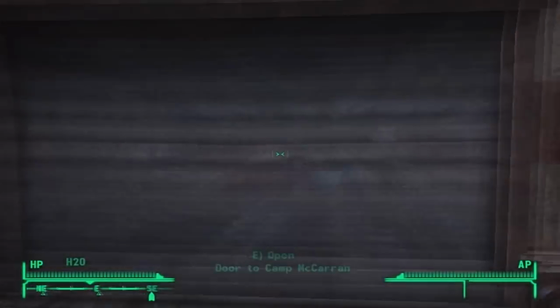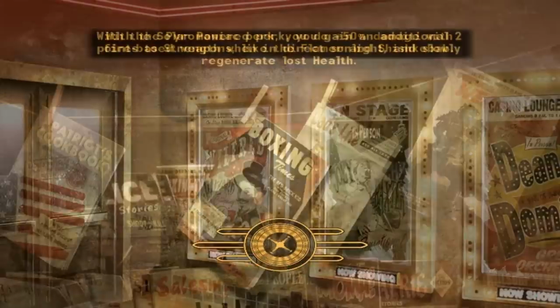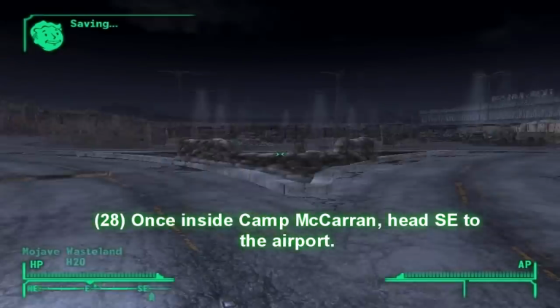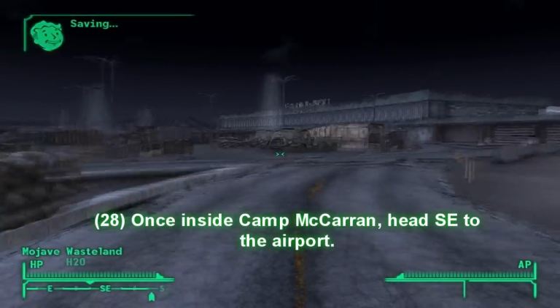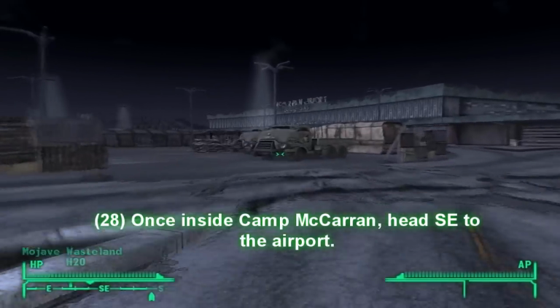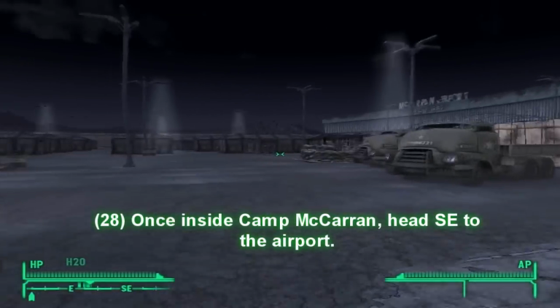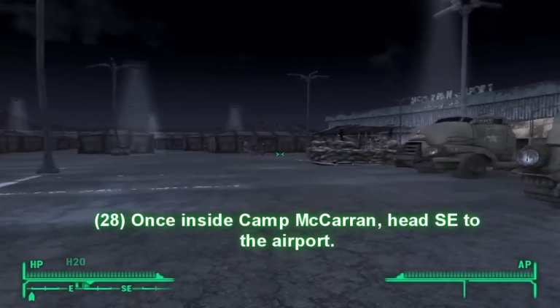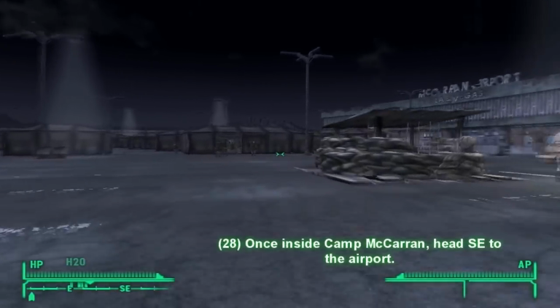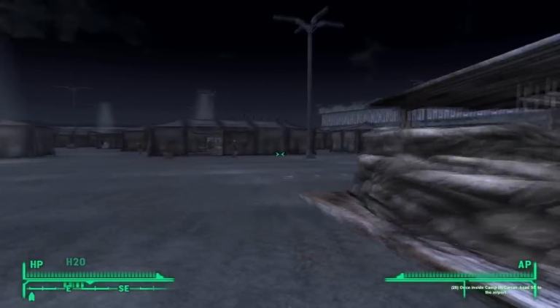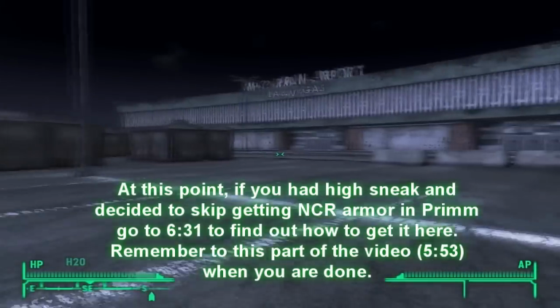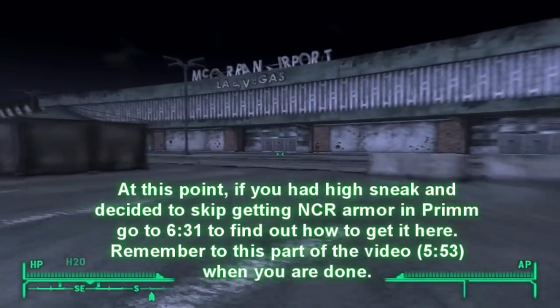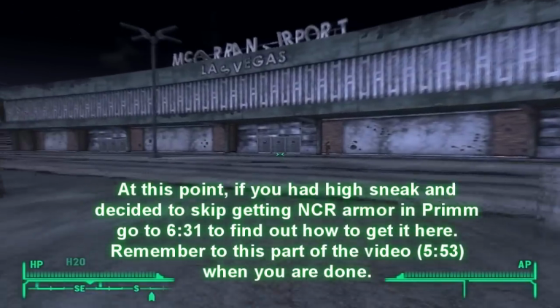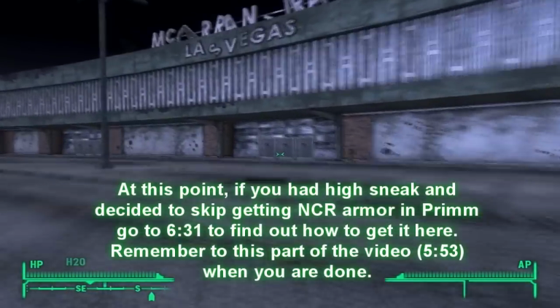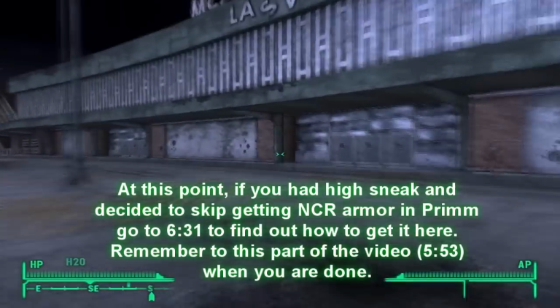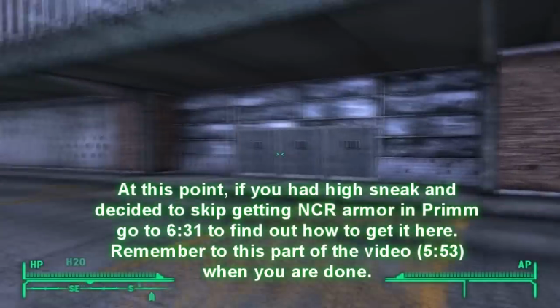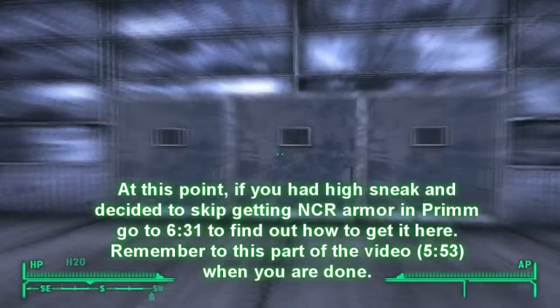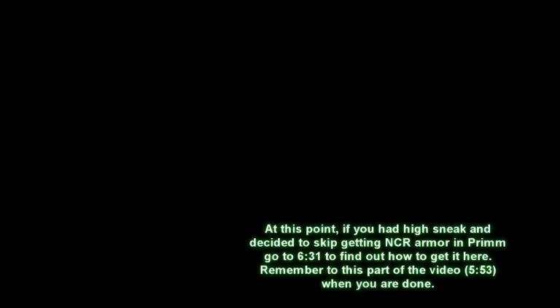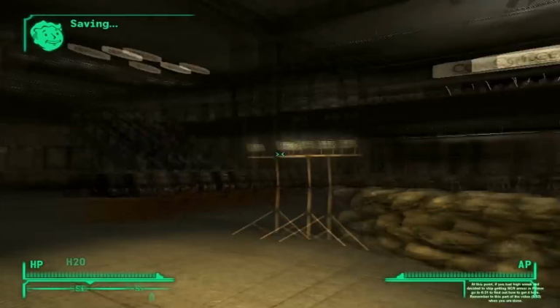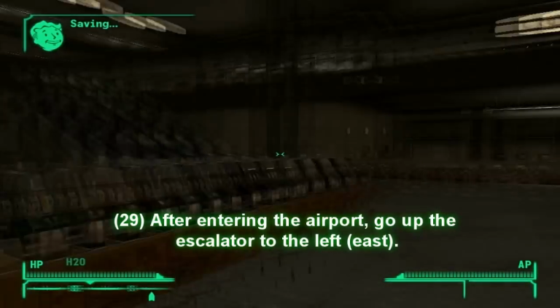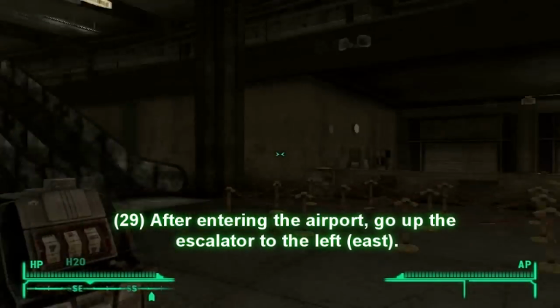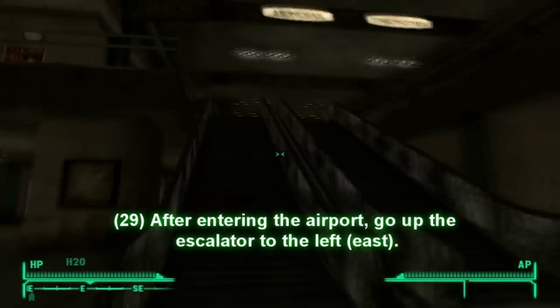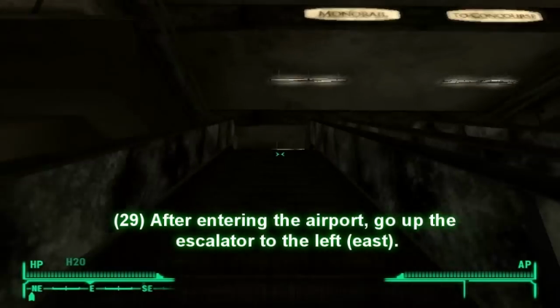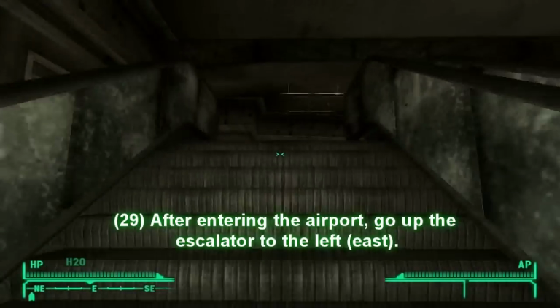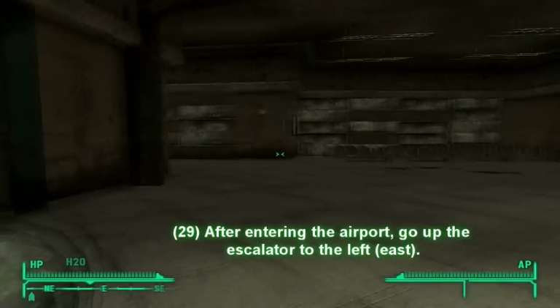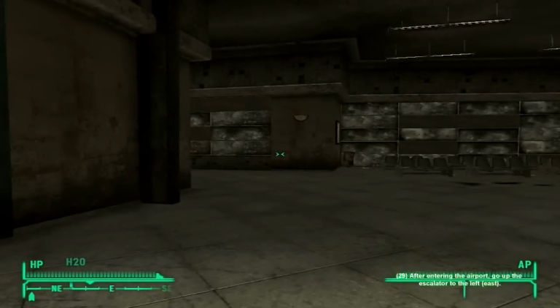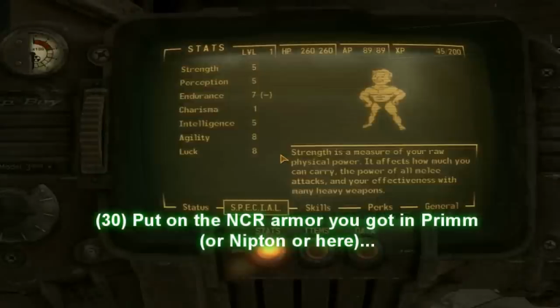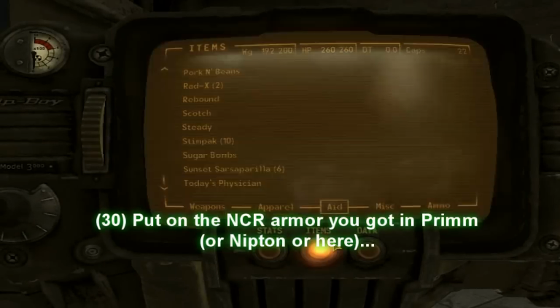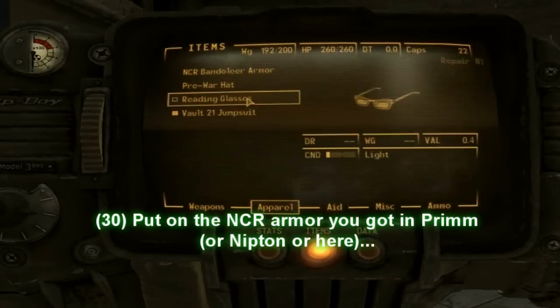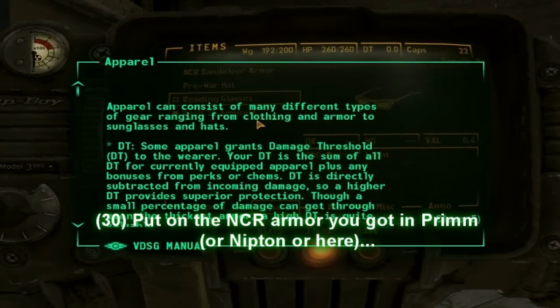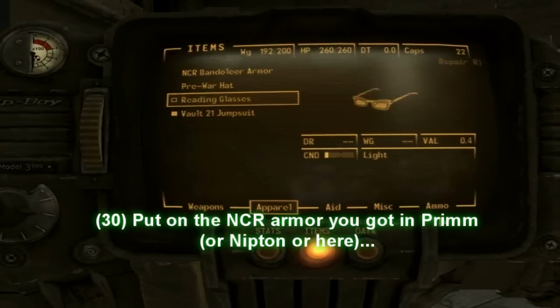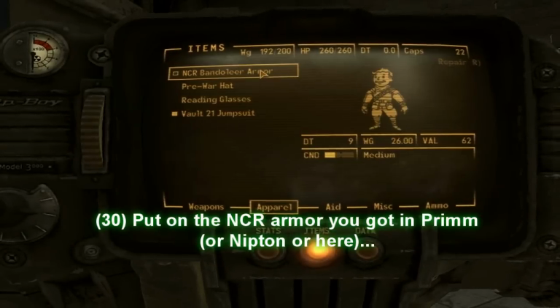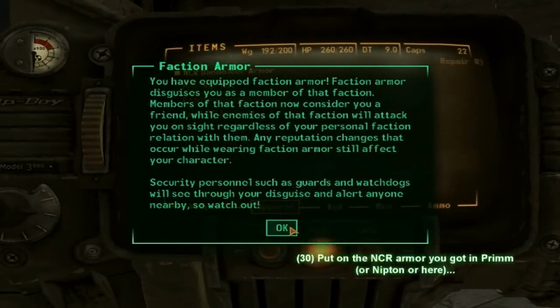Once you get to Camp McCarran, head inside and start going southeast — there'll be an airport there. Go in; there are three entrances and it doesn't matter which one you use. Then go to the escalator and put on your NCR armor now, otherwise you'll basically be killed.